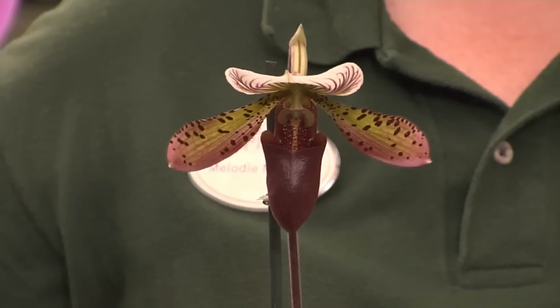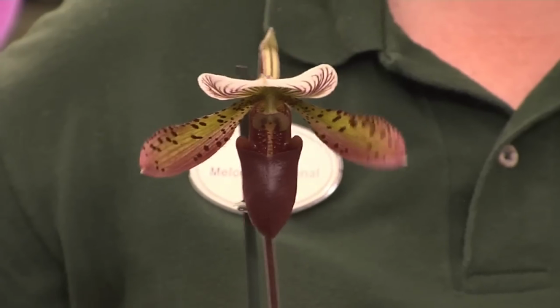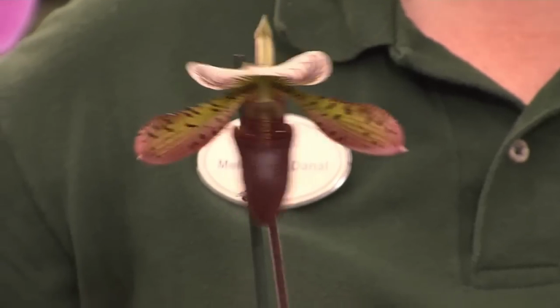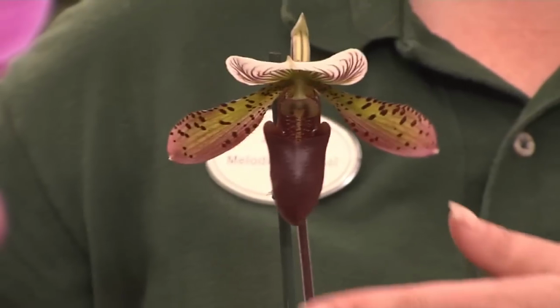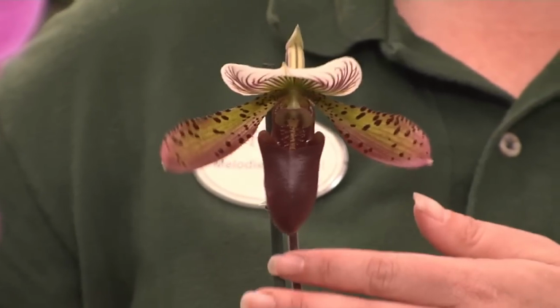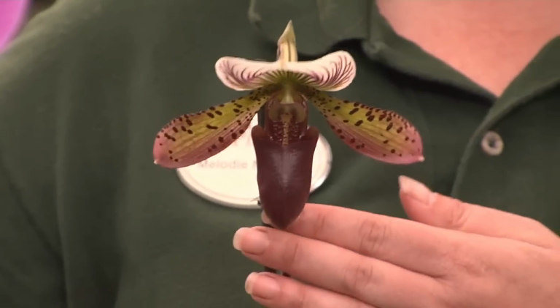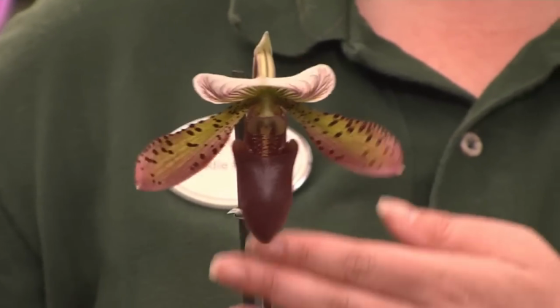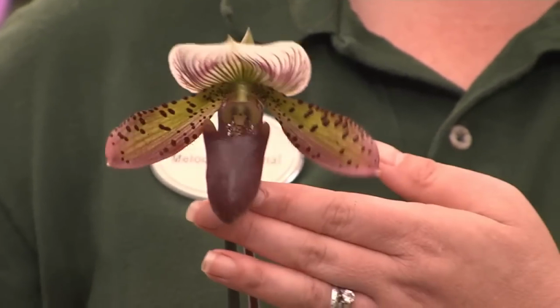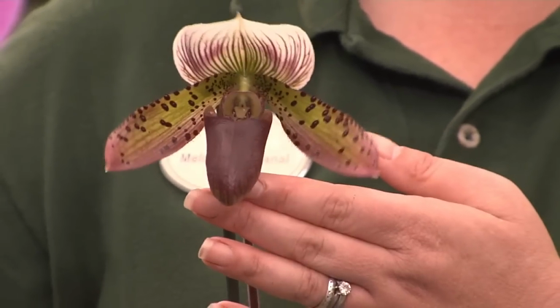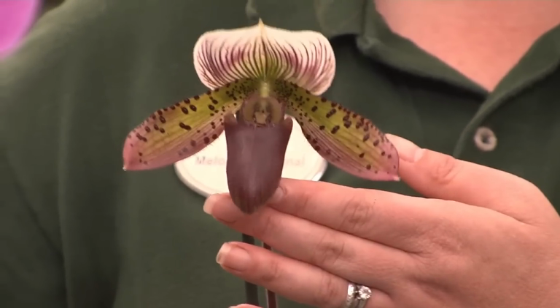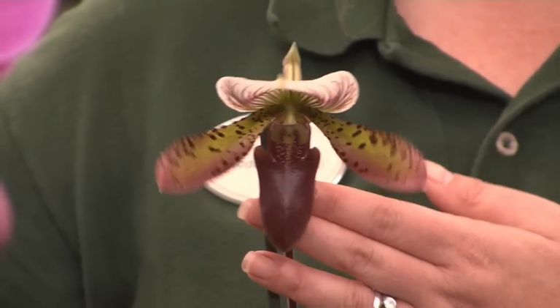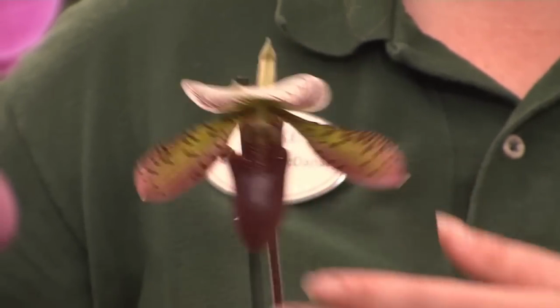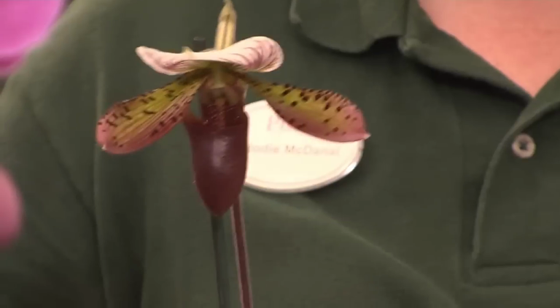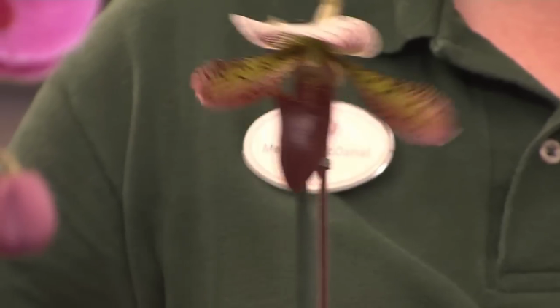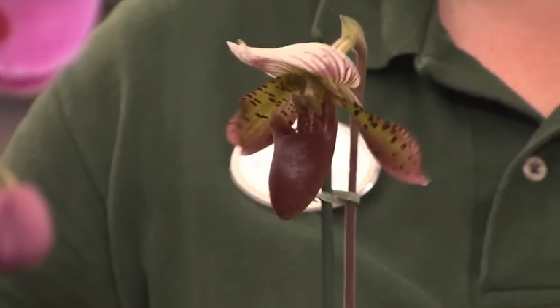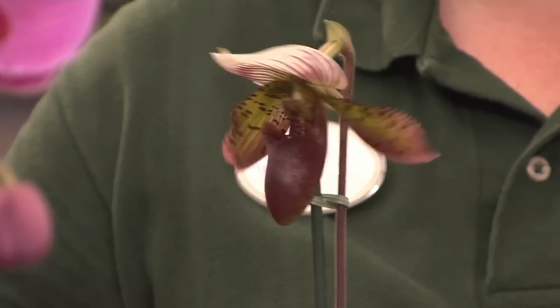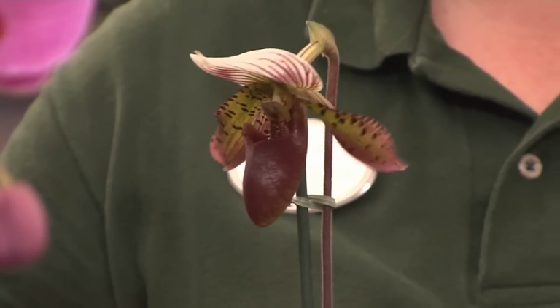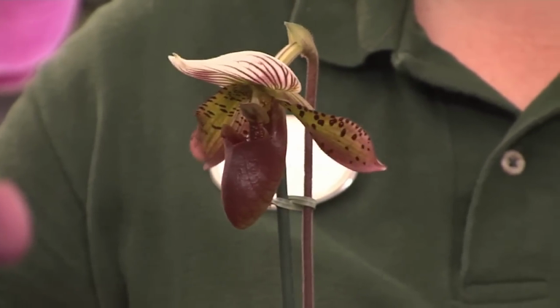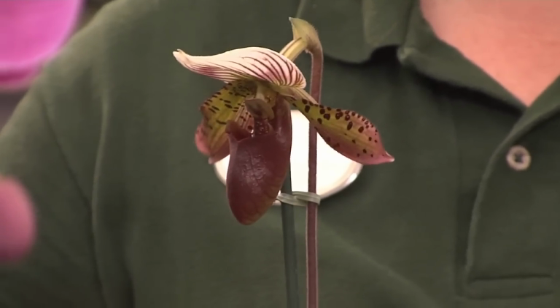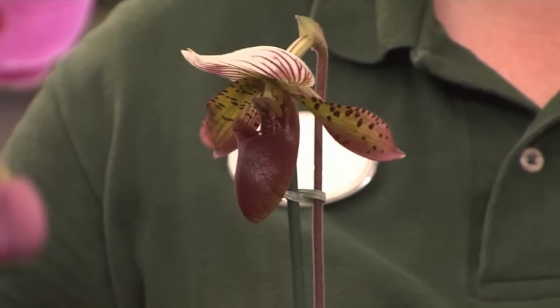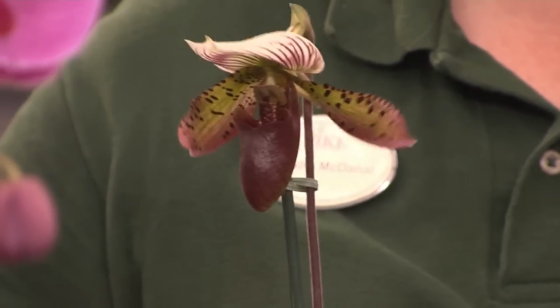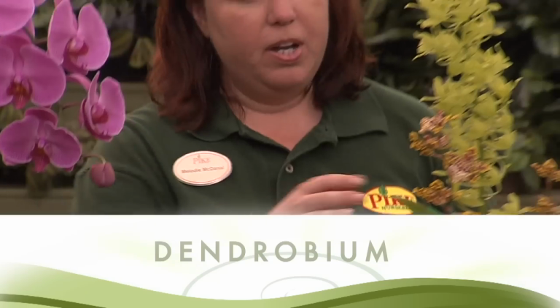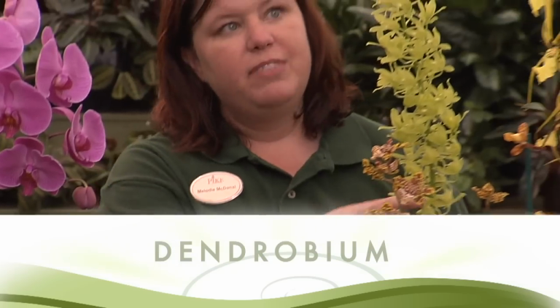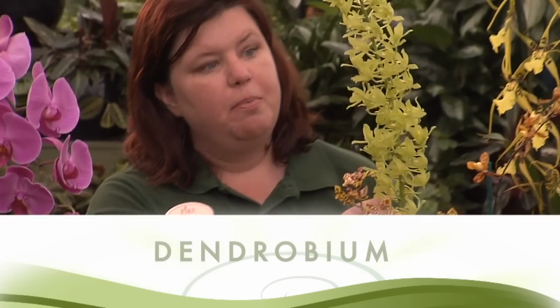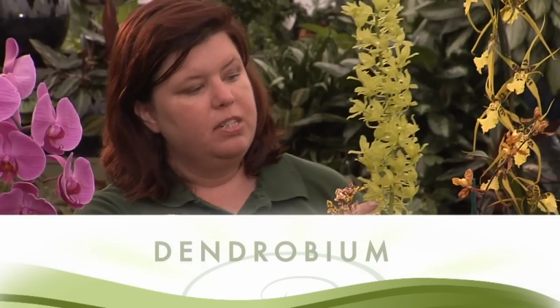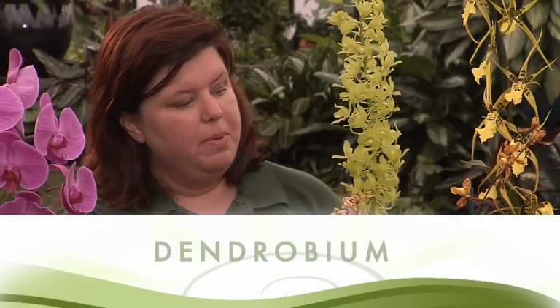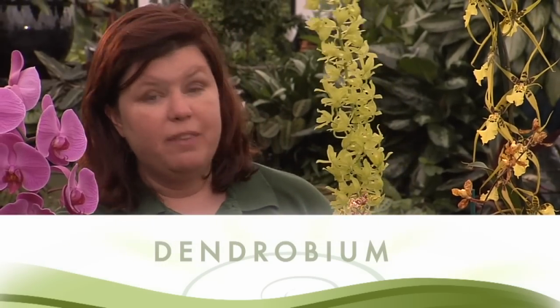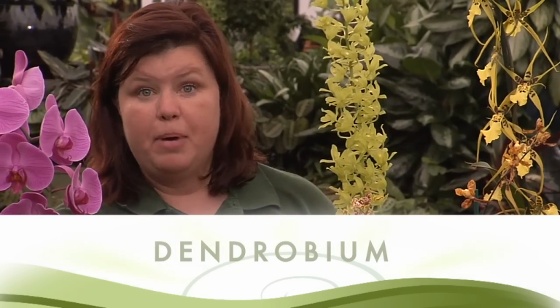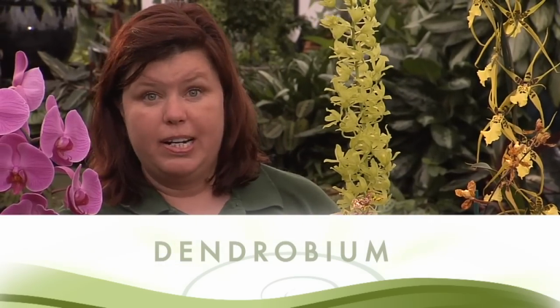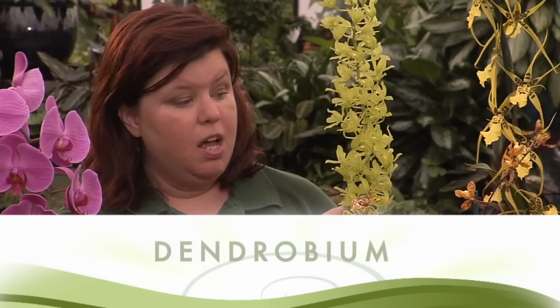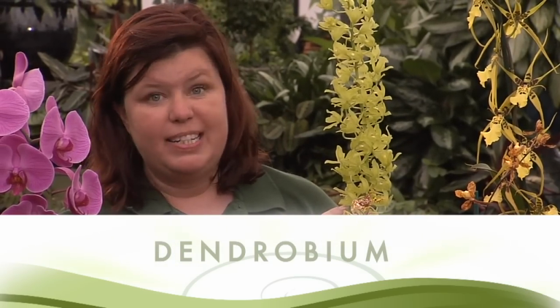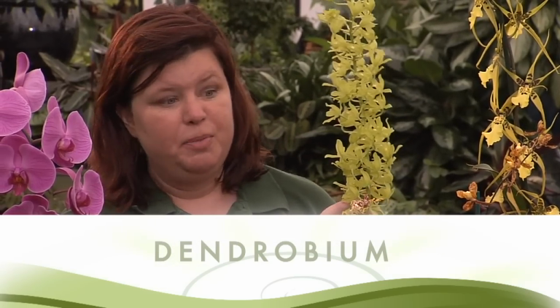We also have a Lady Slipper orchid. And if you look at this orchid, you'll see it gets its name from the shape of the flower, which almost looks like a slipper. We also have Dendrobiums. Dendrobiums are beautiful, upright orchids with long-lasting blooms.